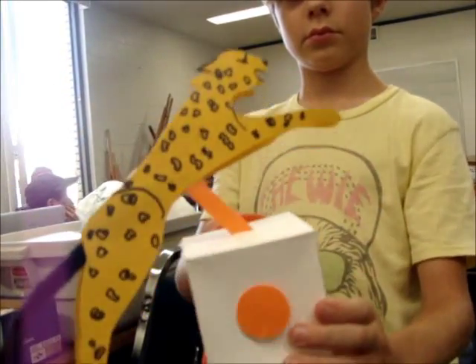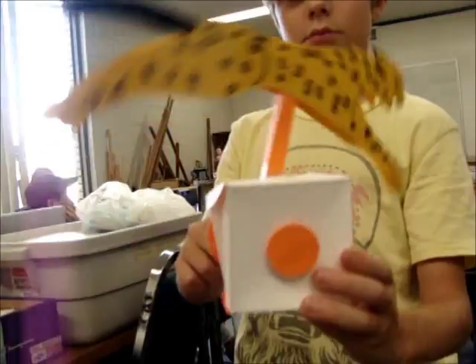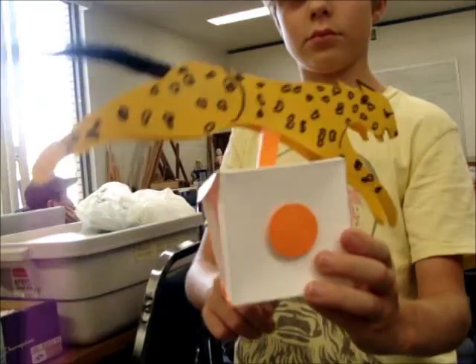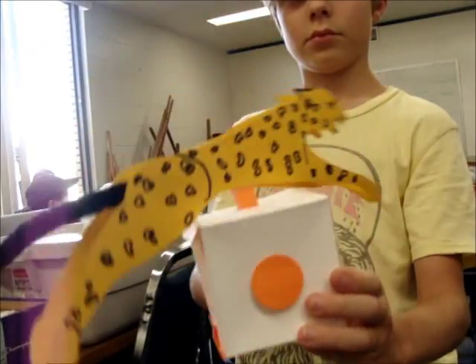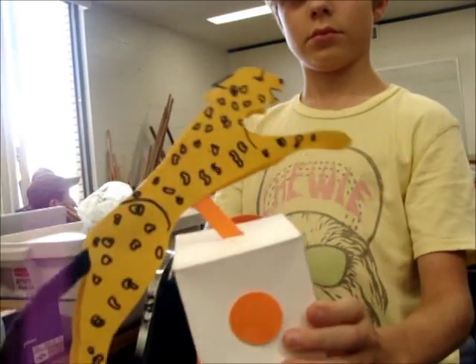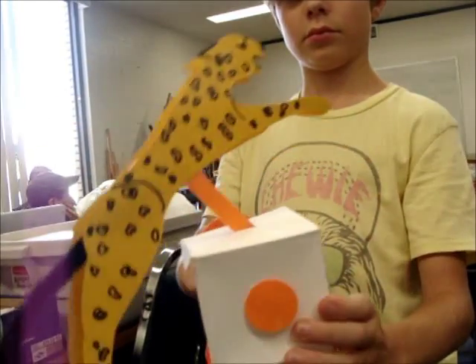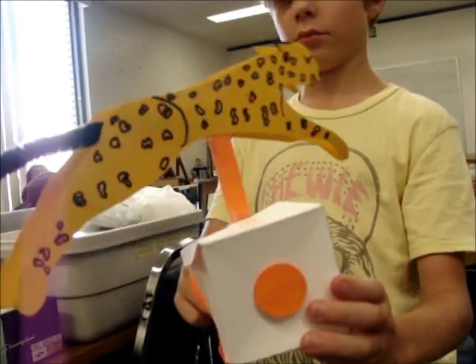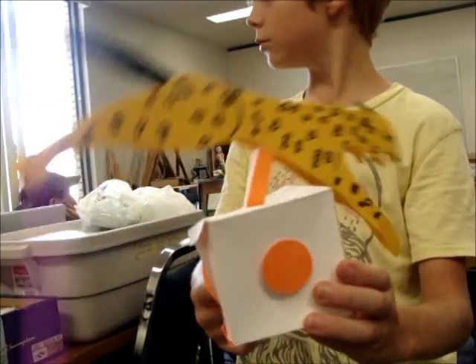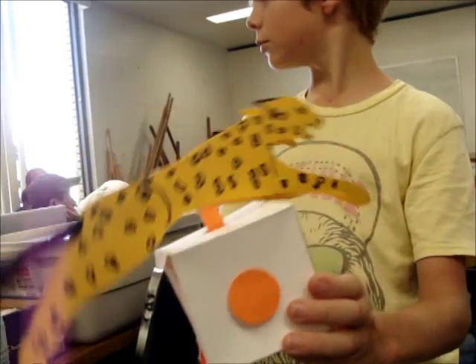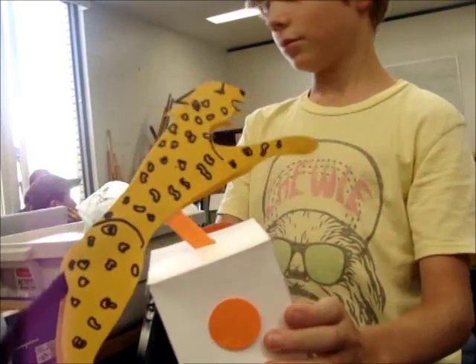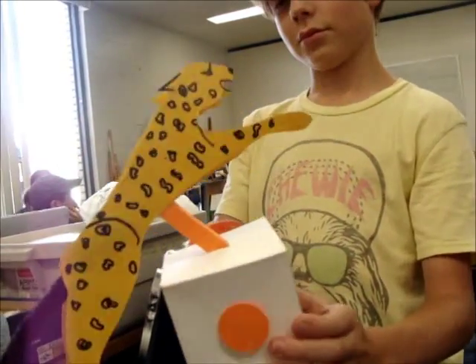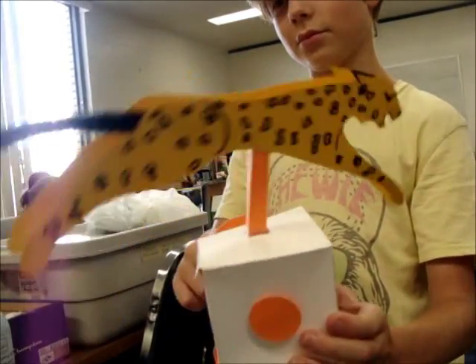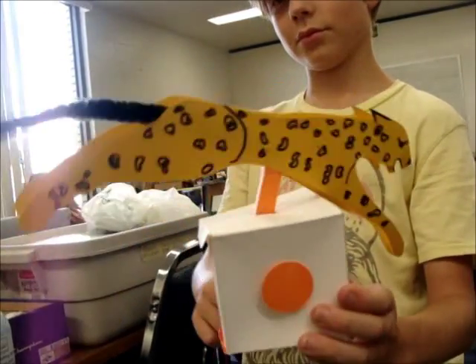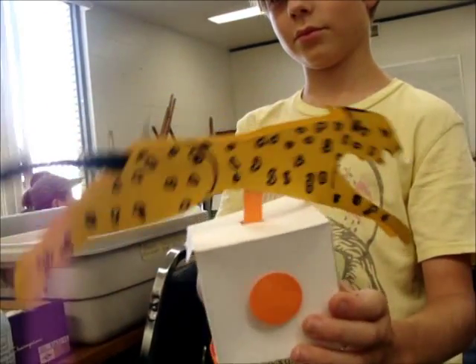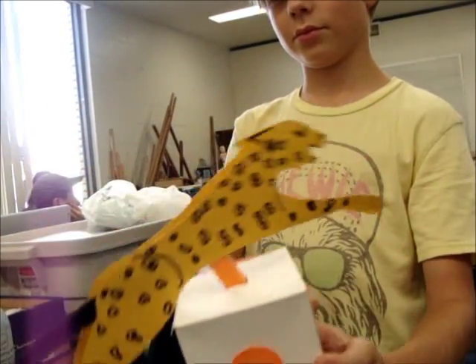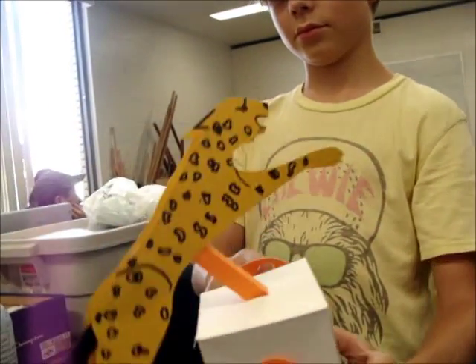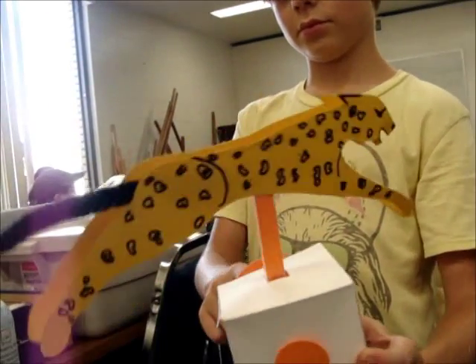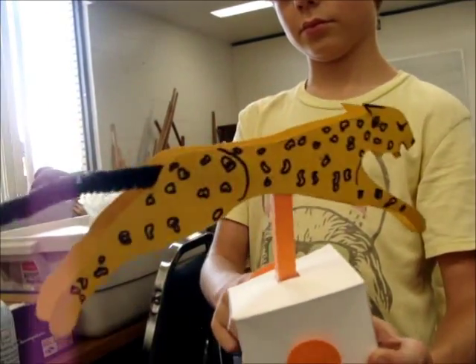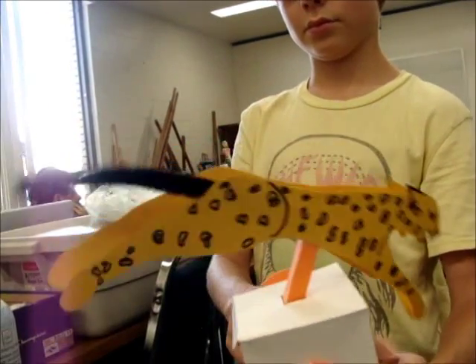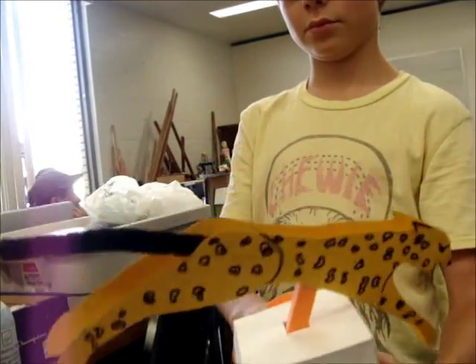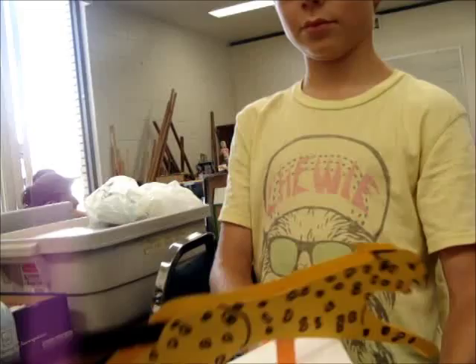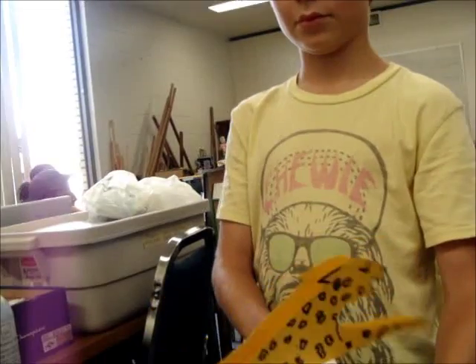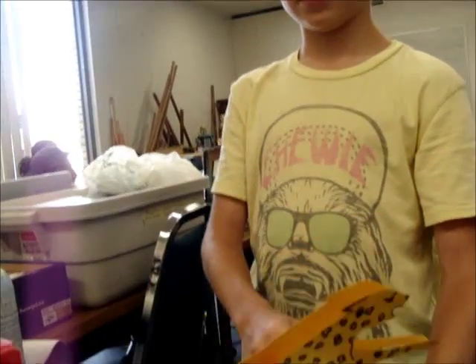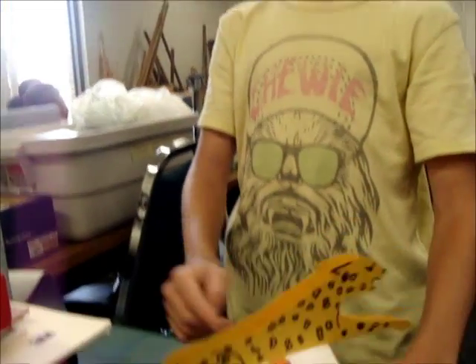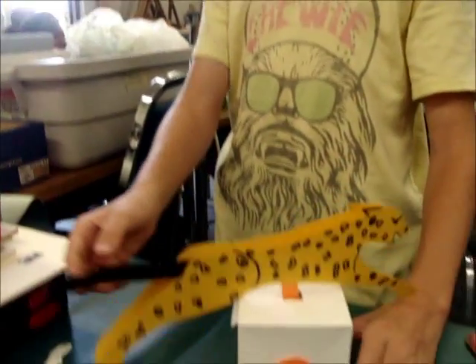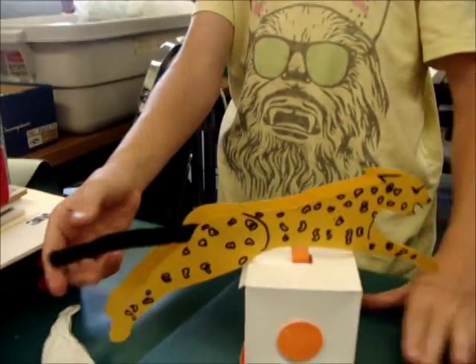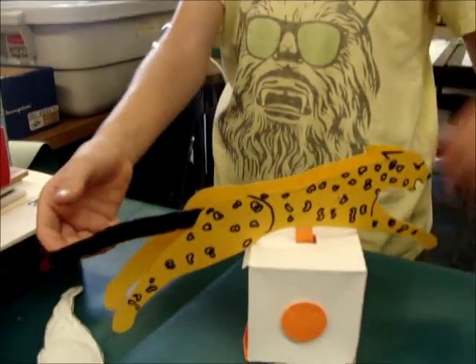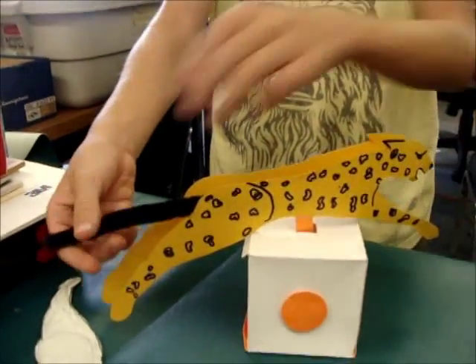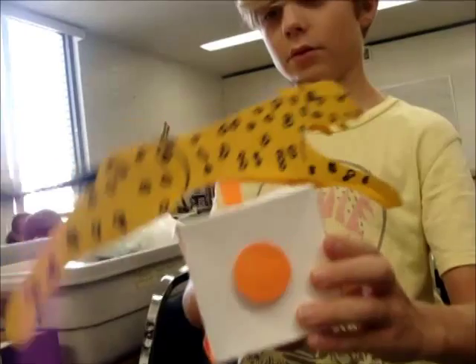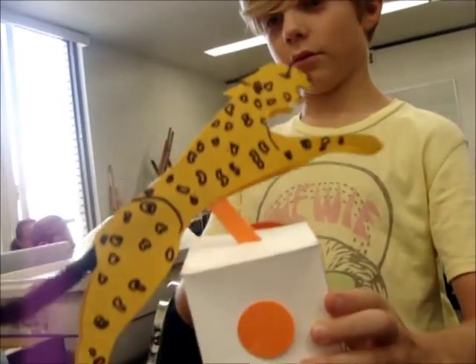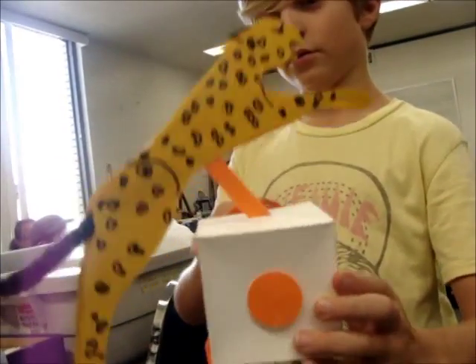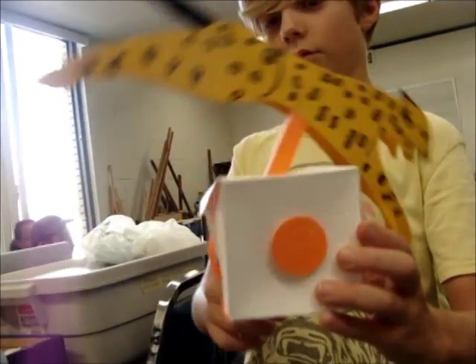And now I want you to take and make this tail curl up just a little at the end. Just a little at the end. Still working on her job.